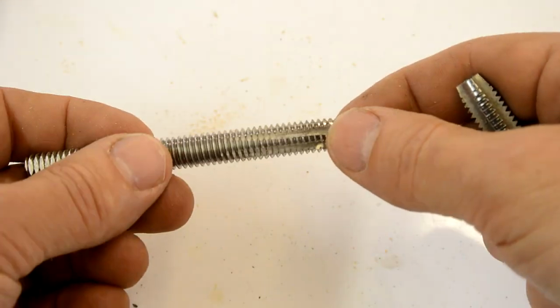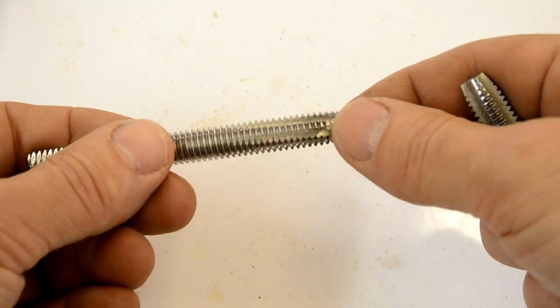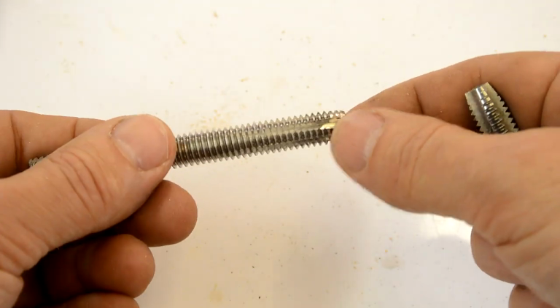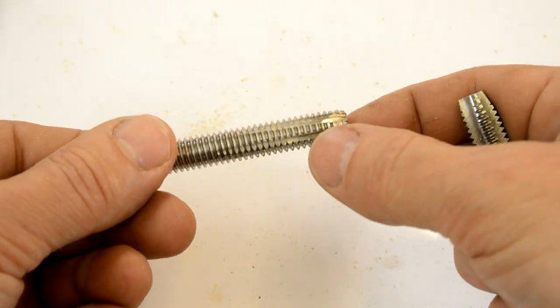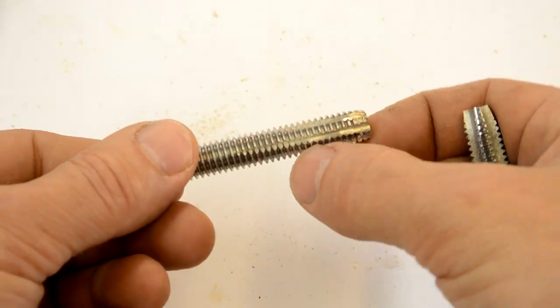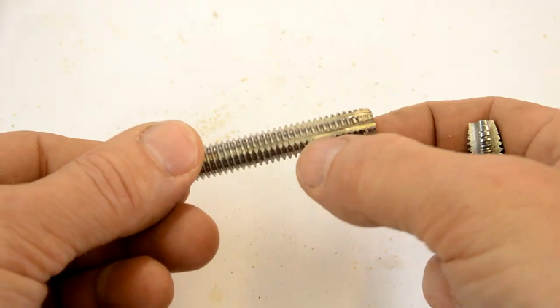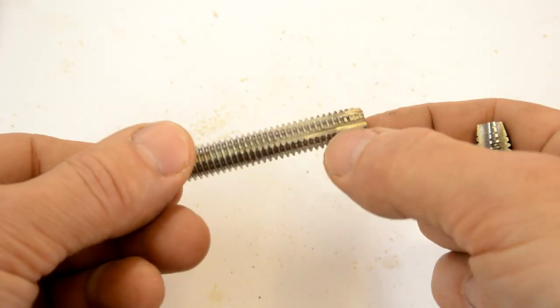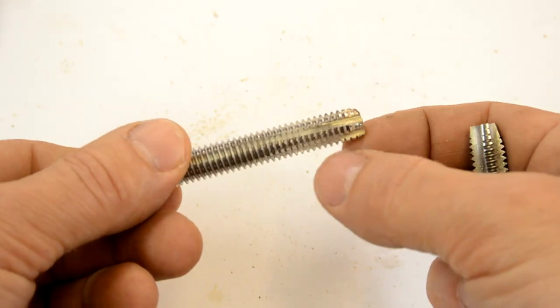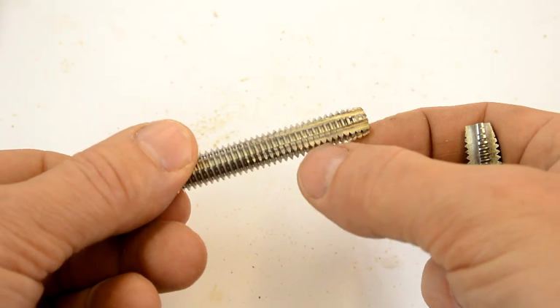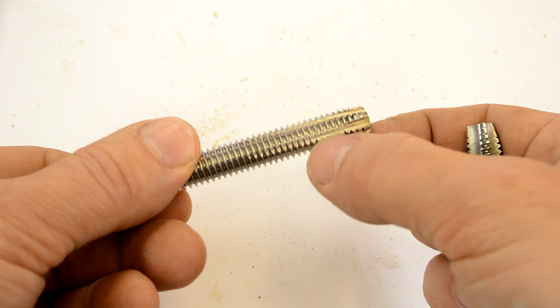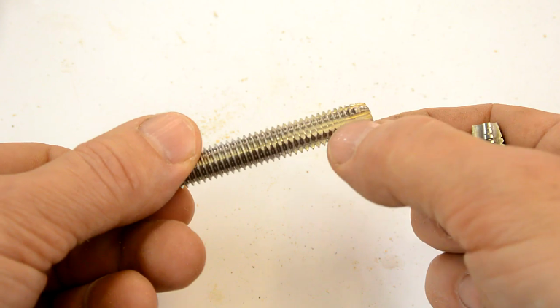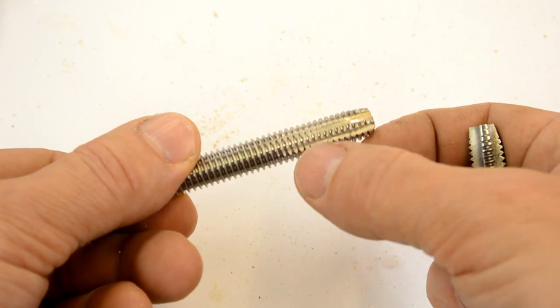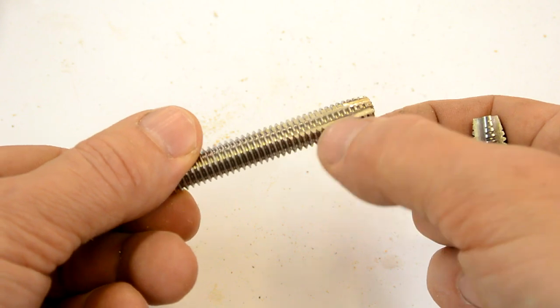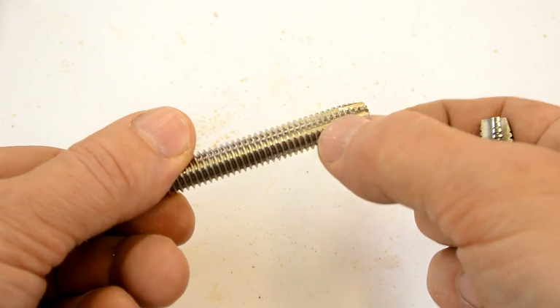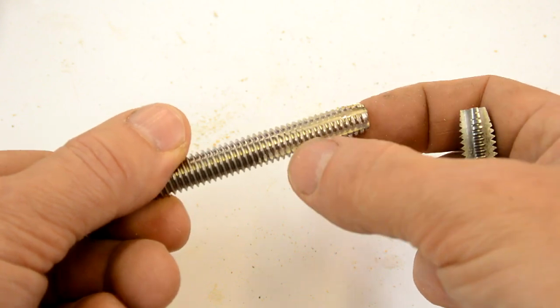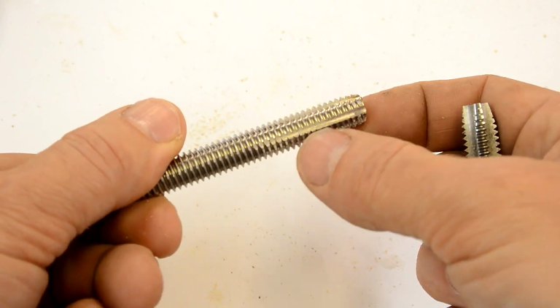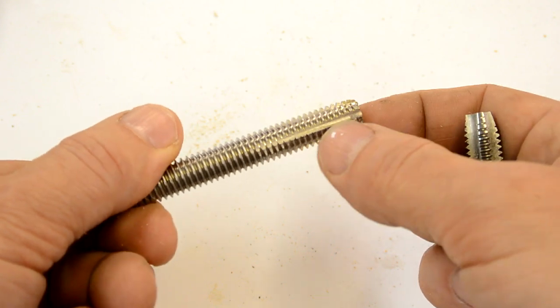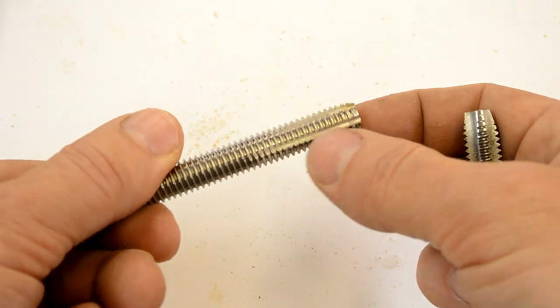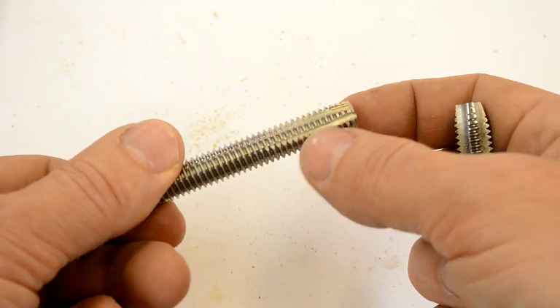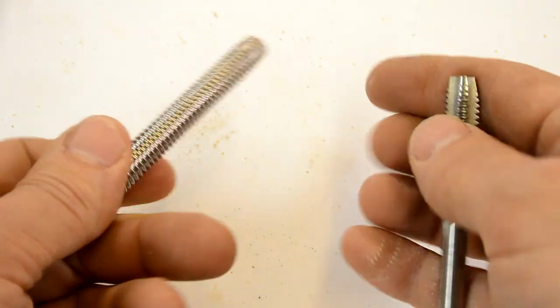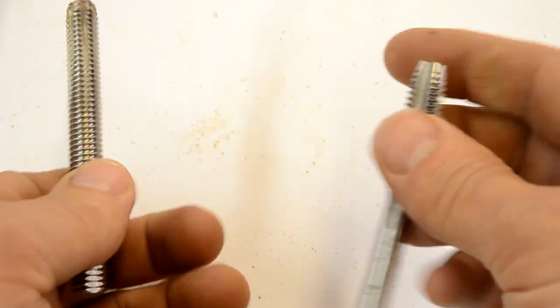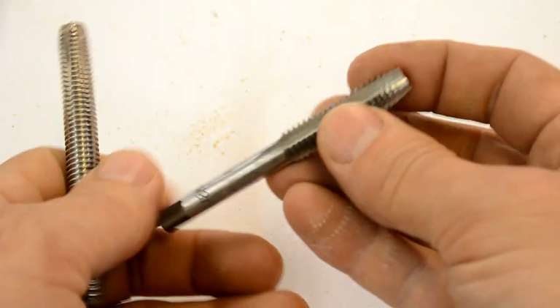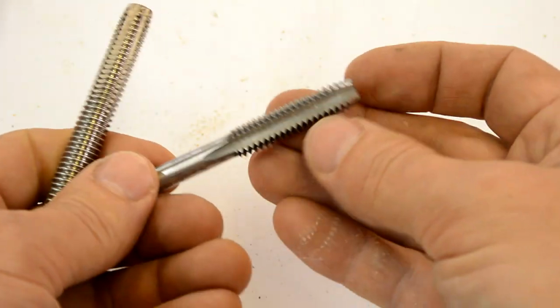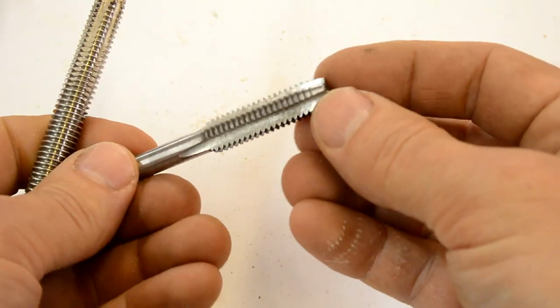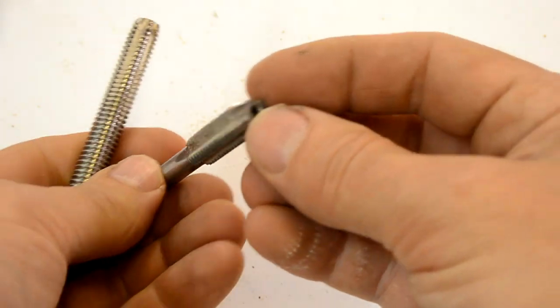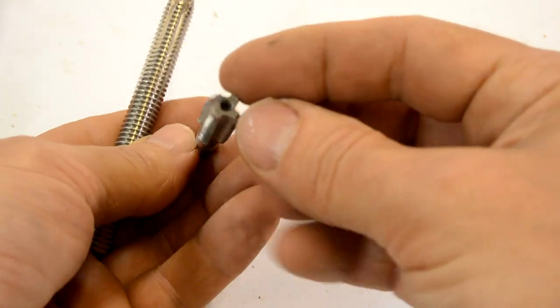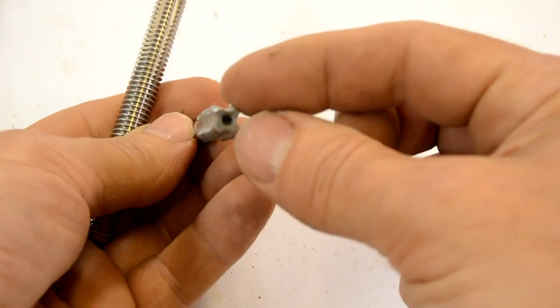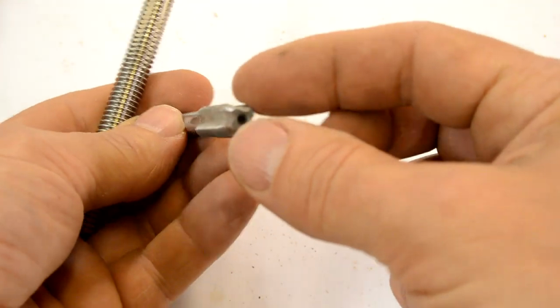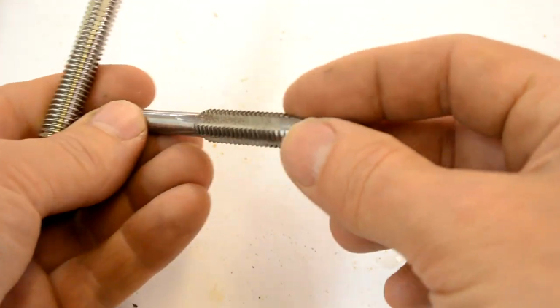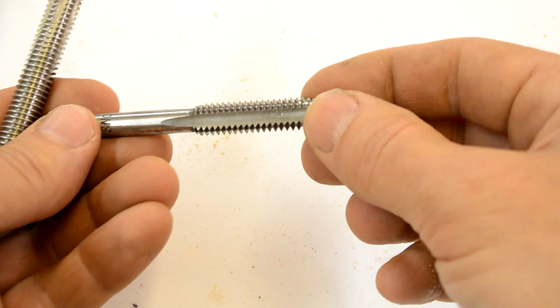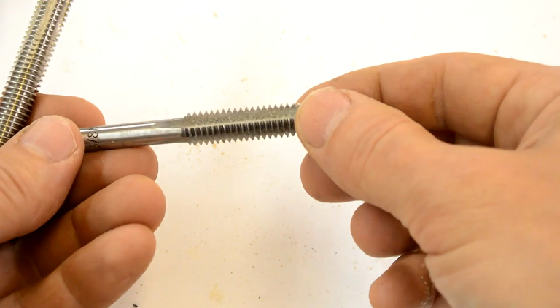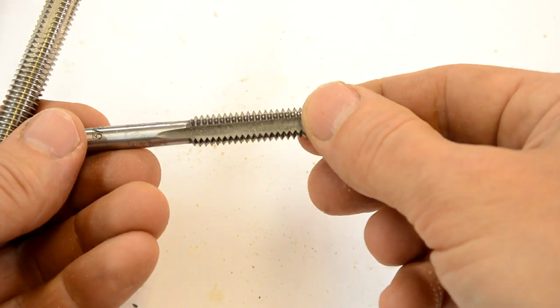I guess maybe I should have cut these flutes a little bit wider so they don't fill with sawdust as much. This one's got much bigger flutes but only four of them.